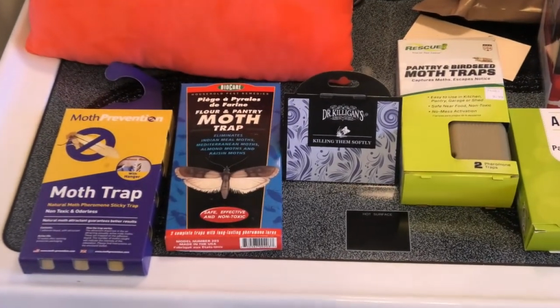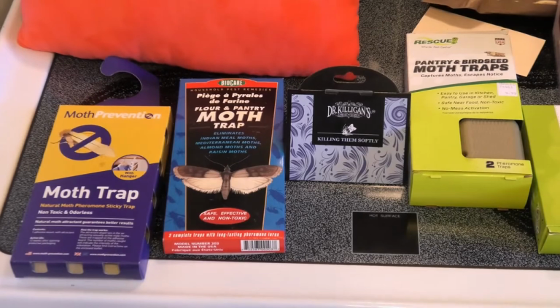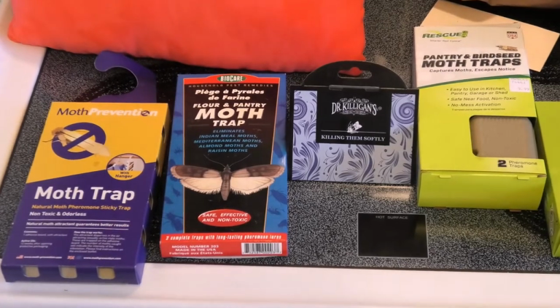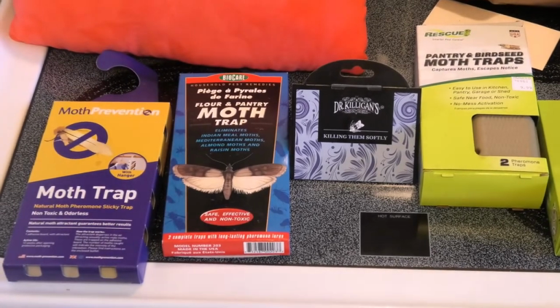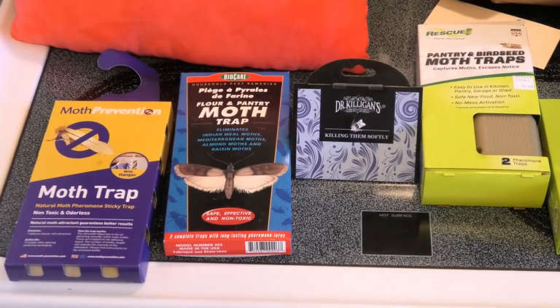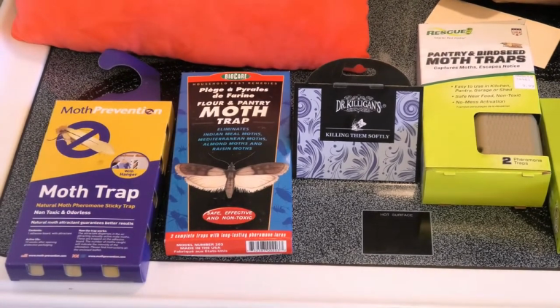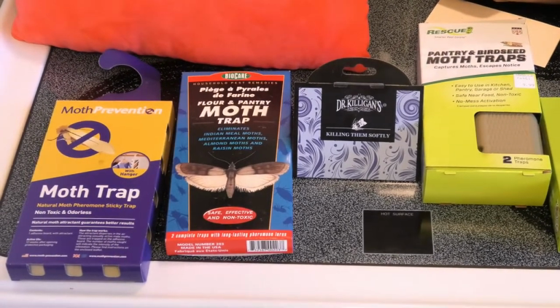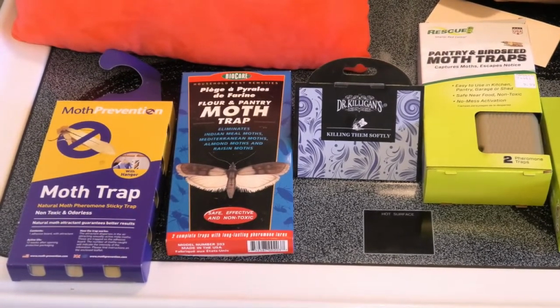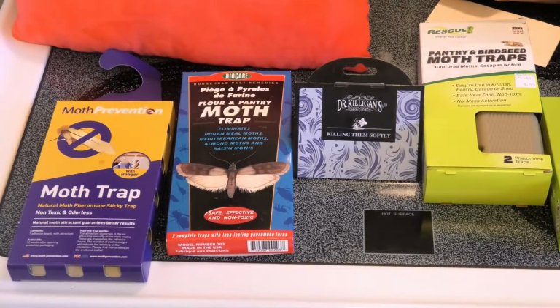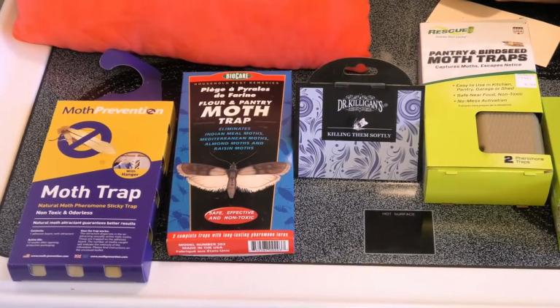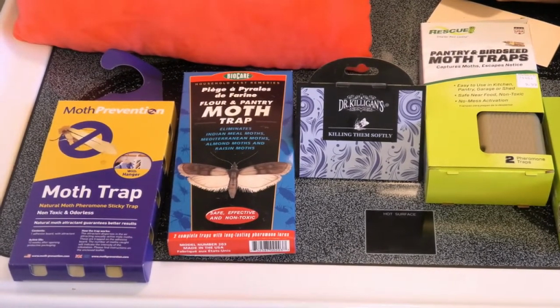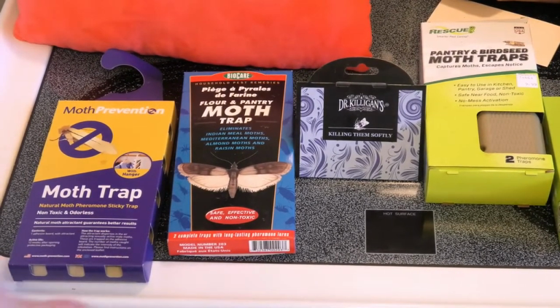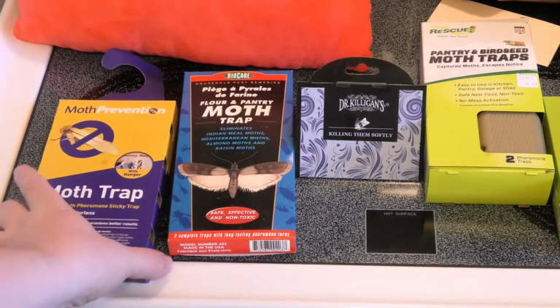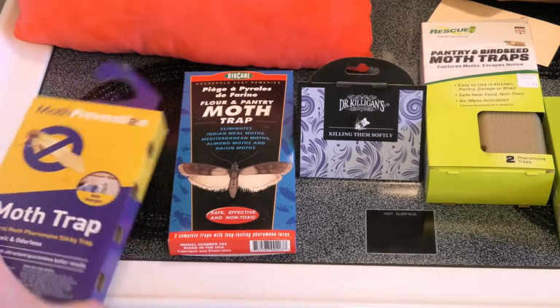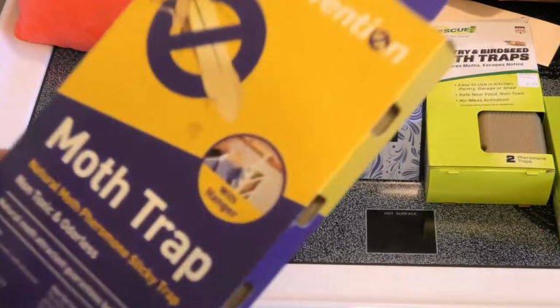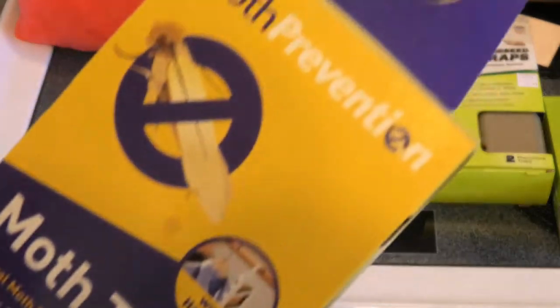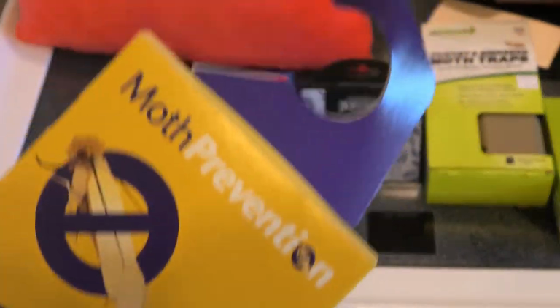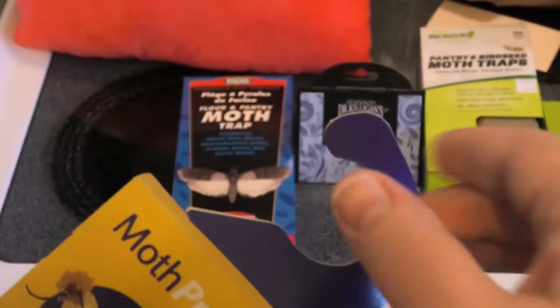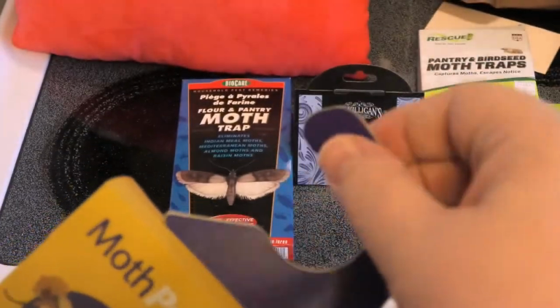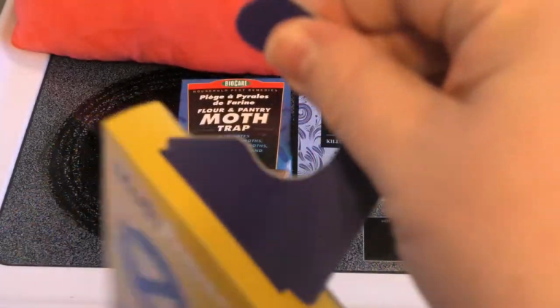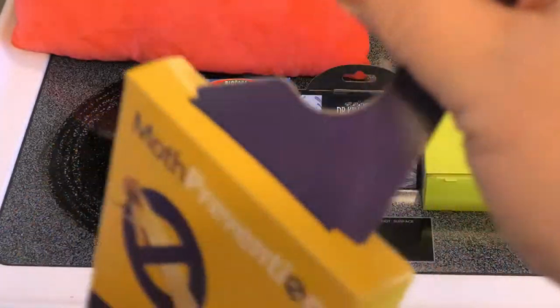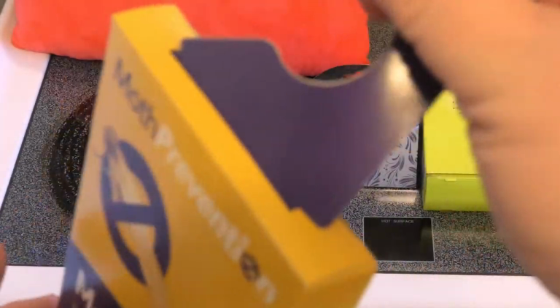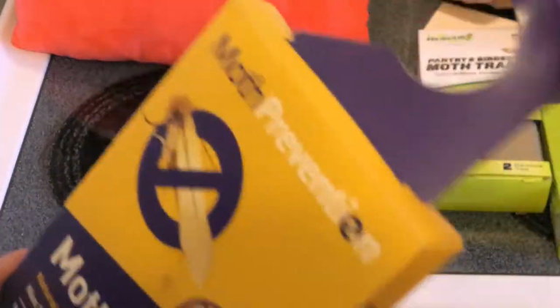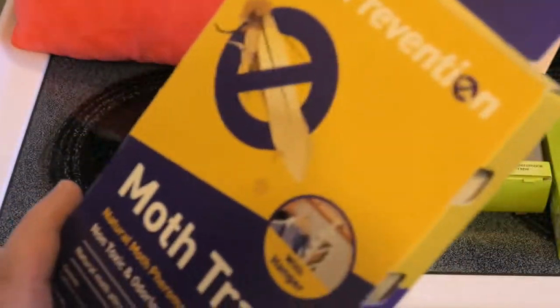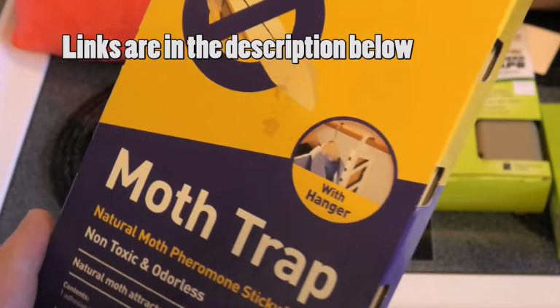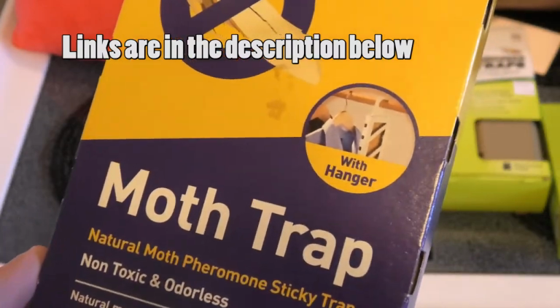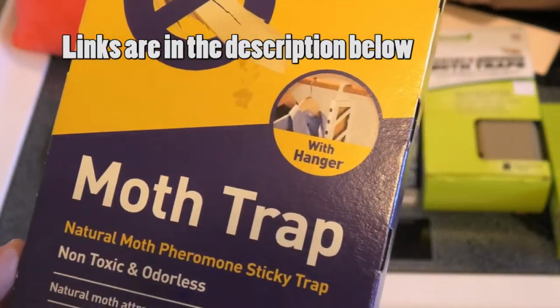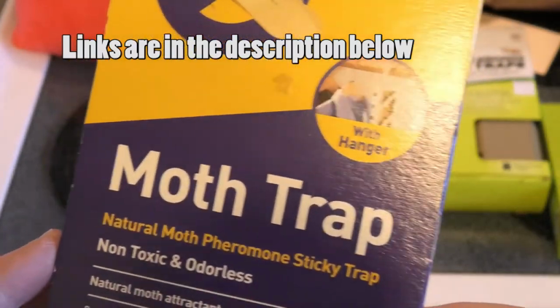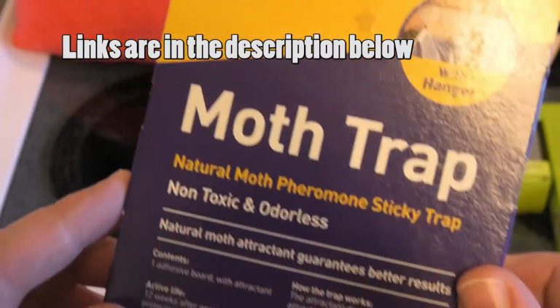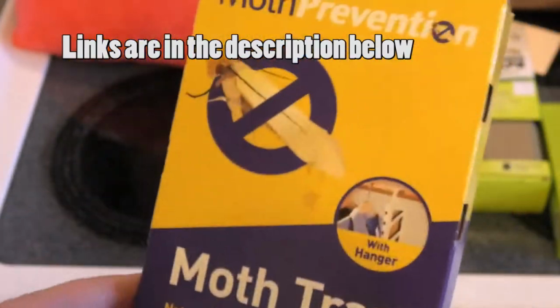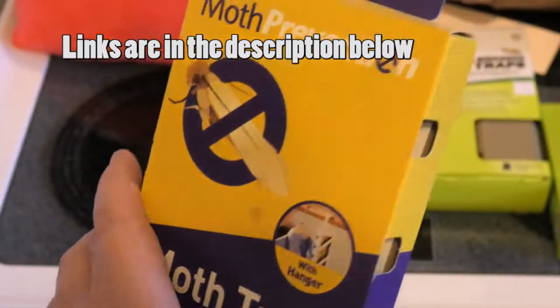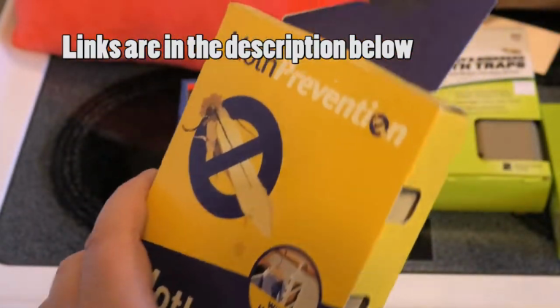We've tried all these traps for inside, and let's talk about them — which one's the best, which one we recommend. The first trap is really cool, comes with a hanger, you hang it in the closet. These are good for about 12 weeks and then you need to change them.